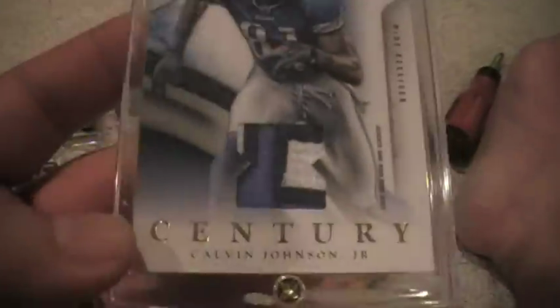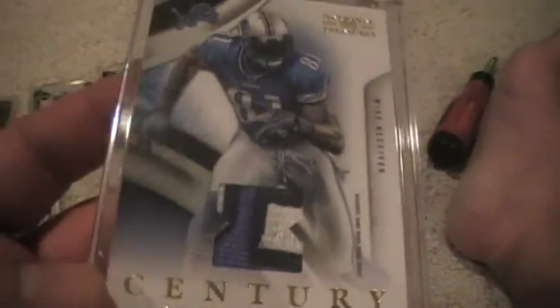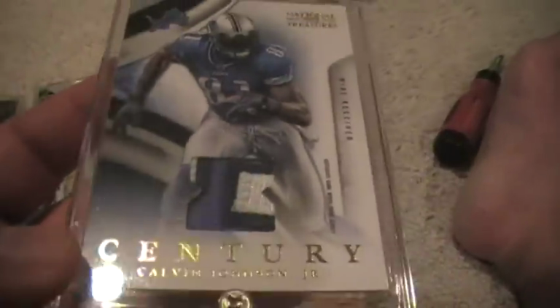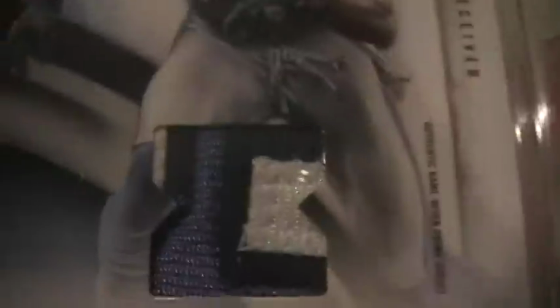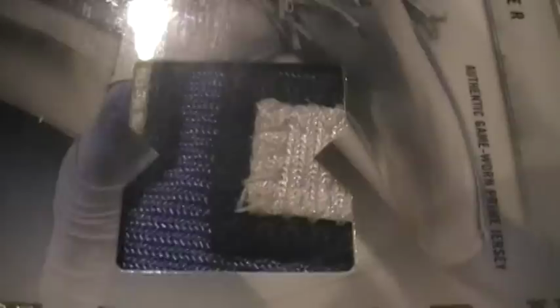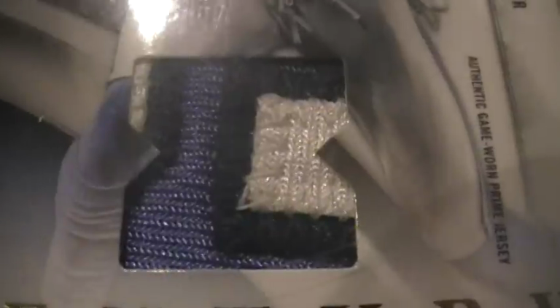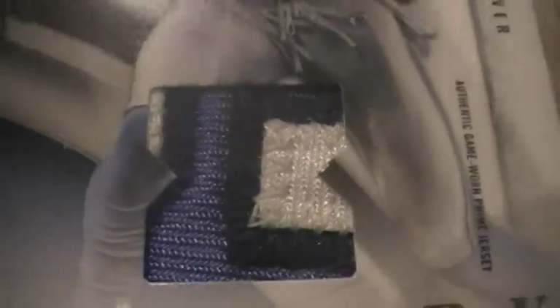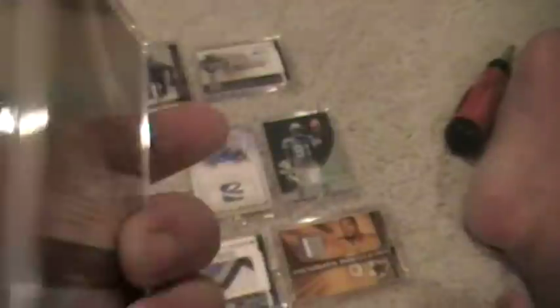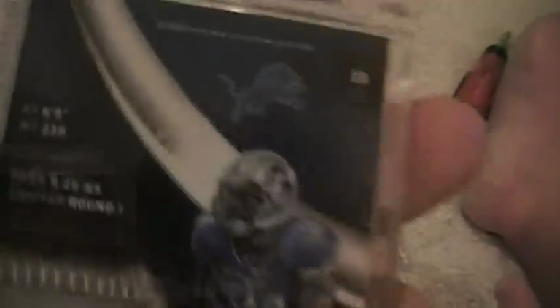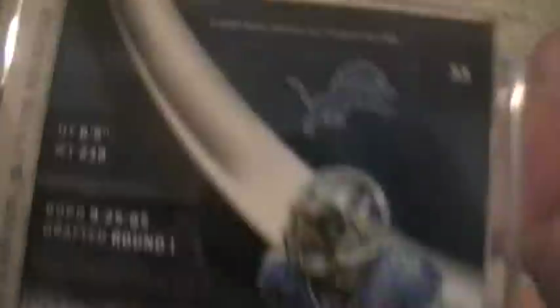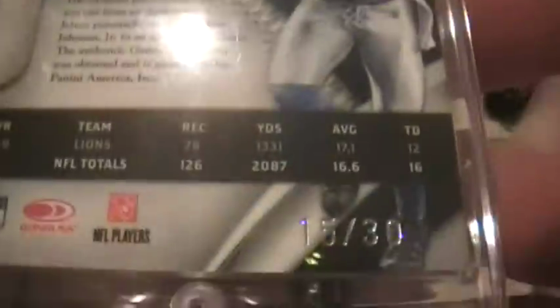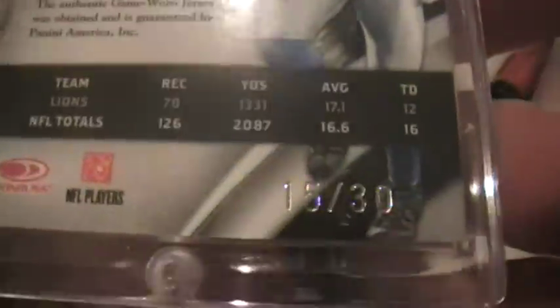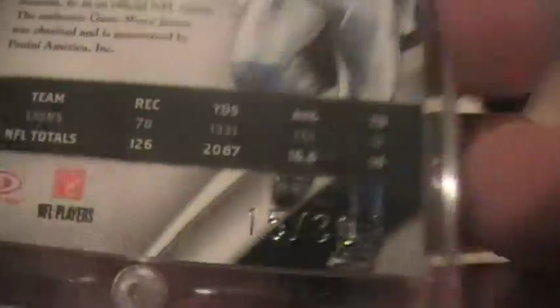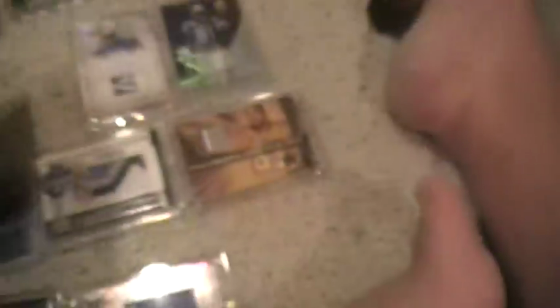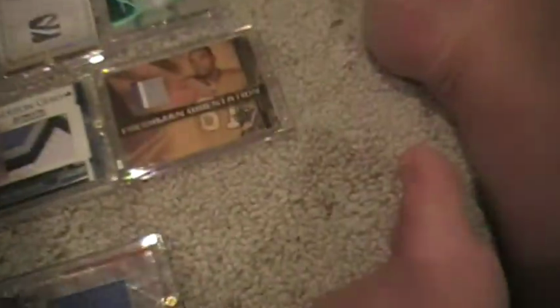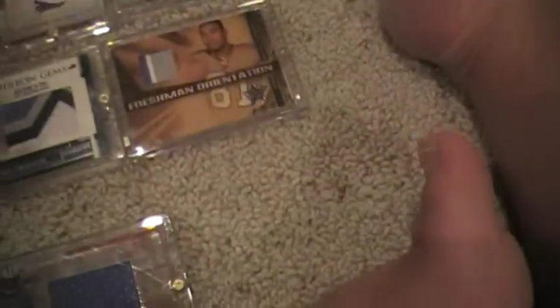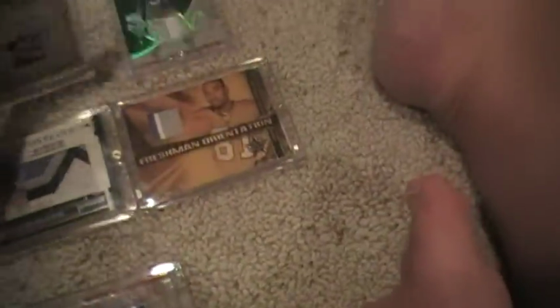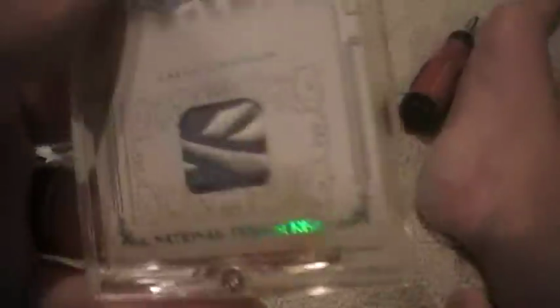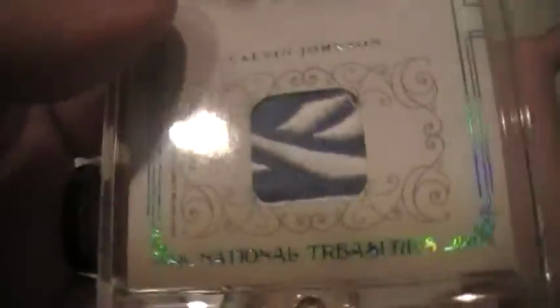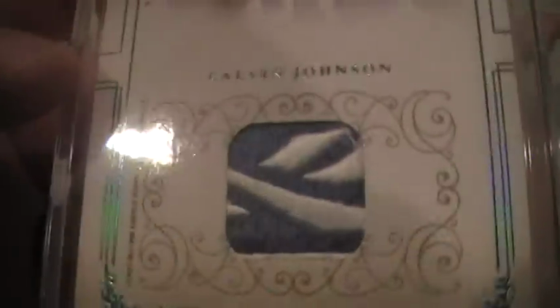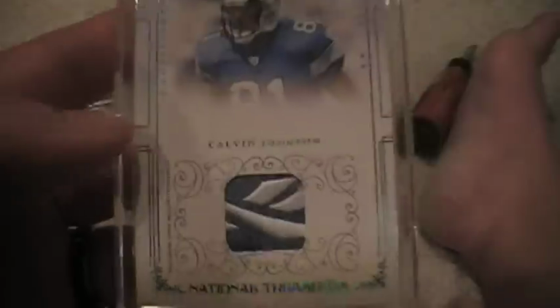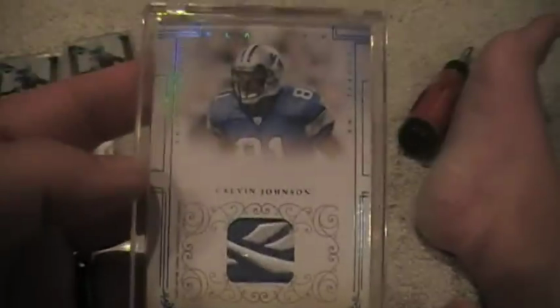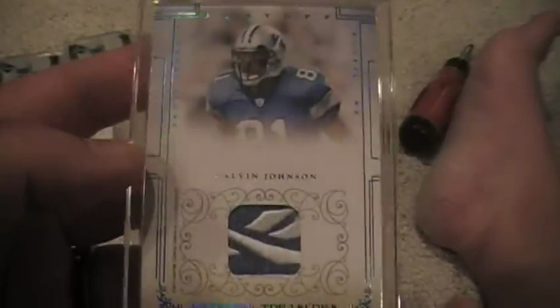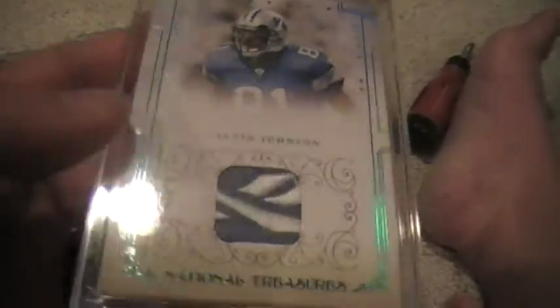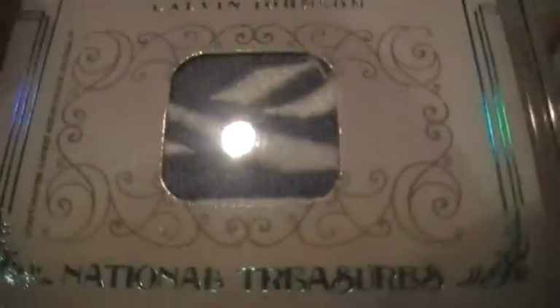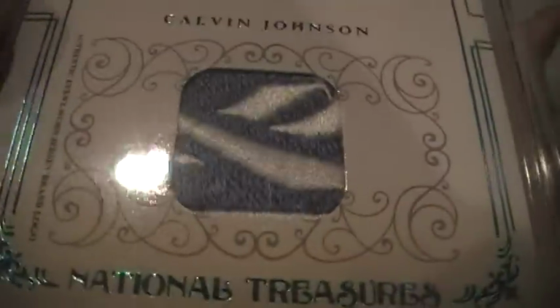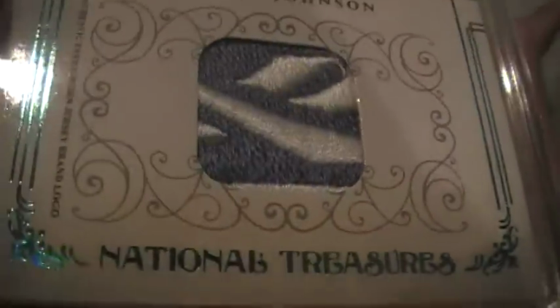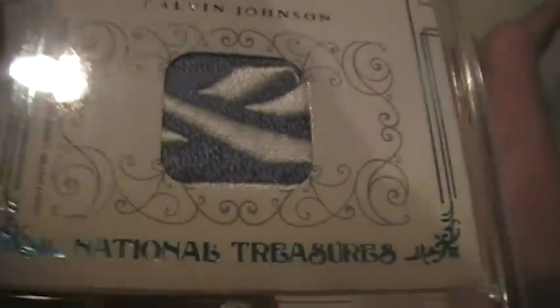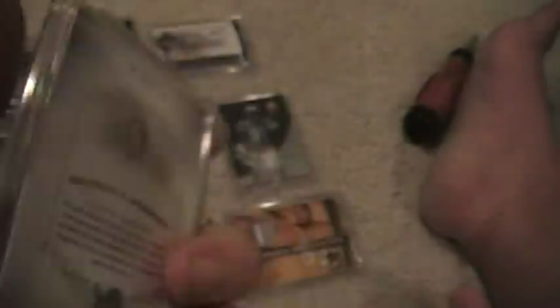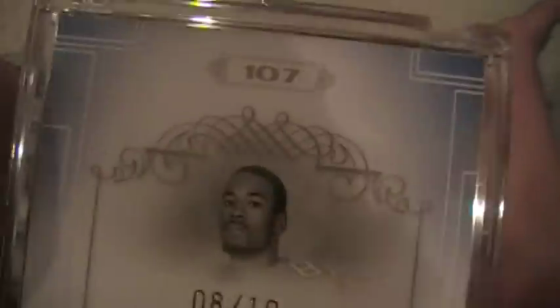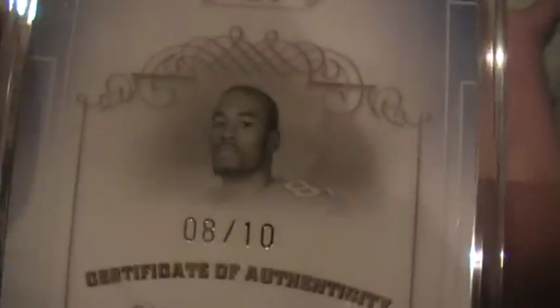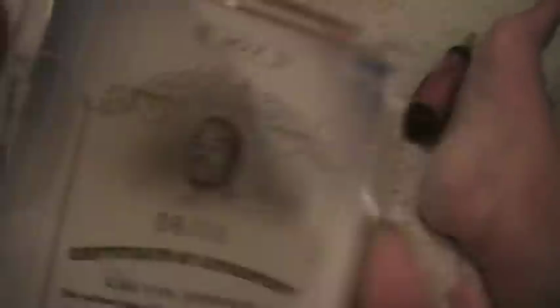2009 National Treasures, three color patch, numbered out of 30. I'll shred this one another day. 2007 National Treasures, Reebok Patch, numbered out of 10.